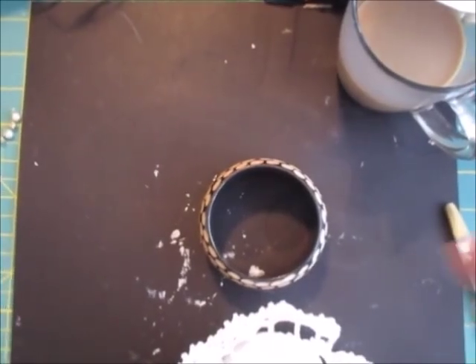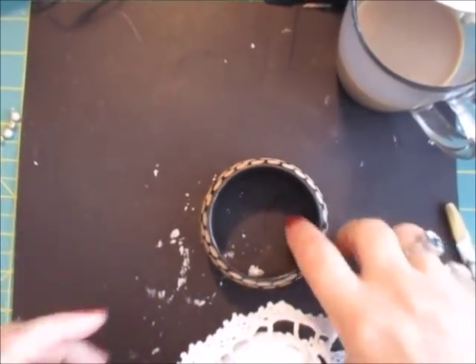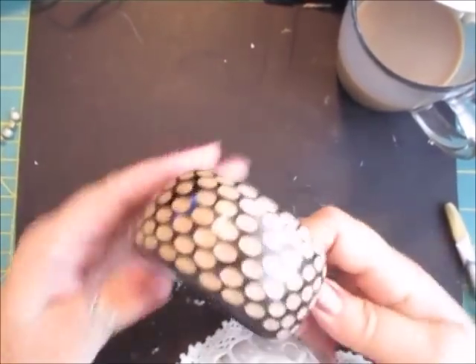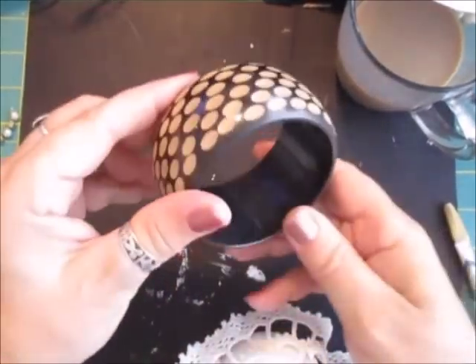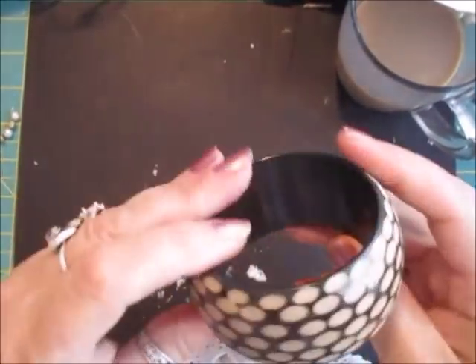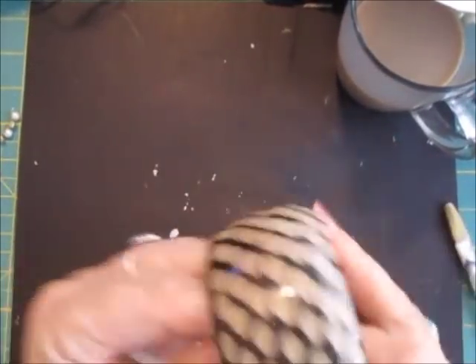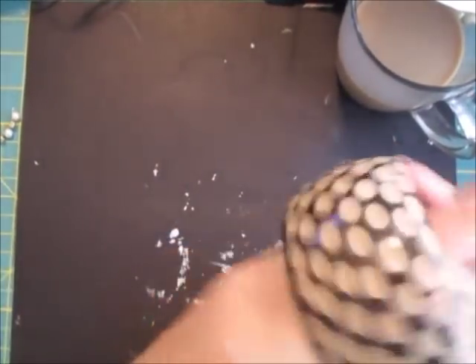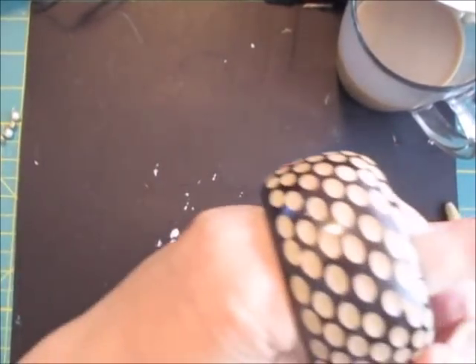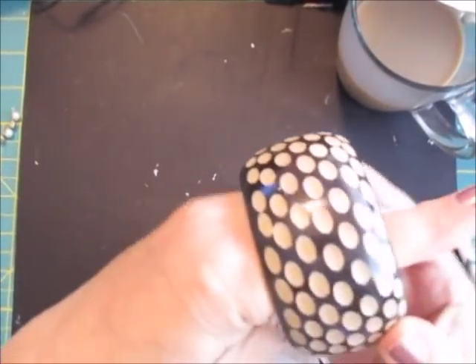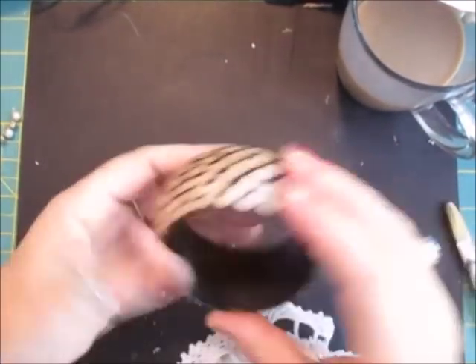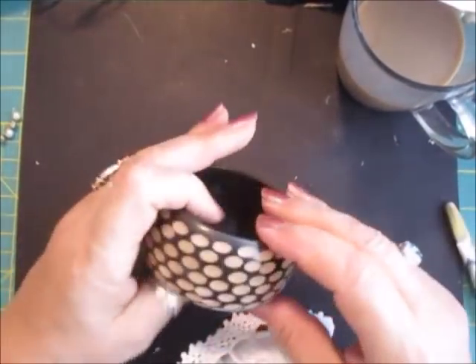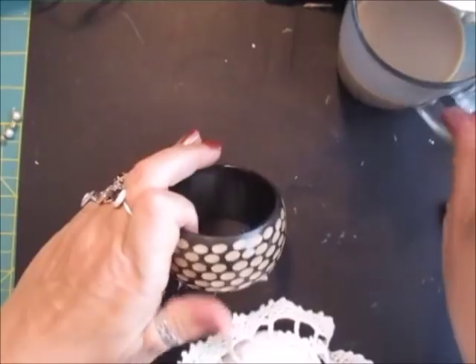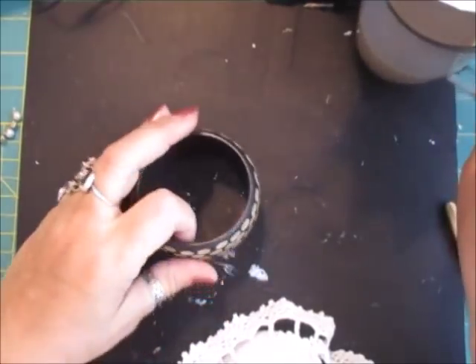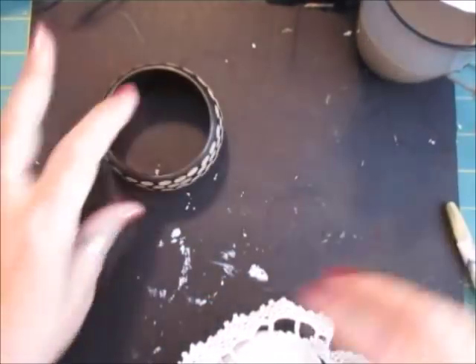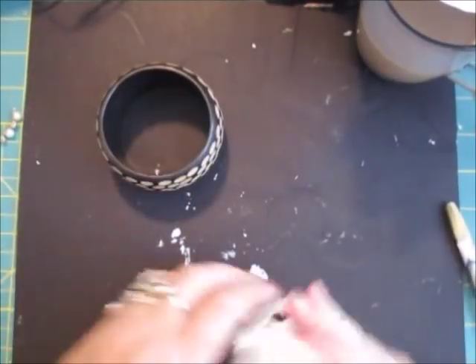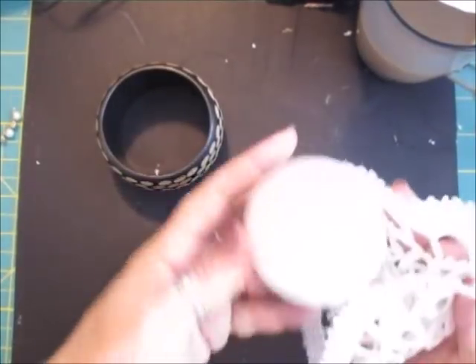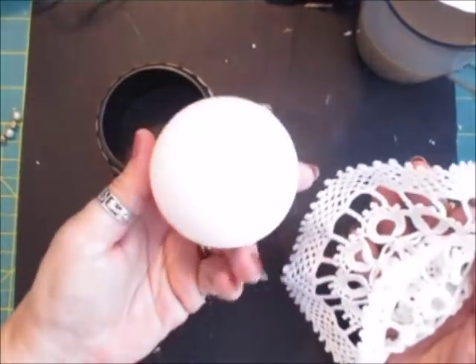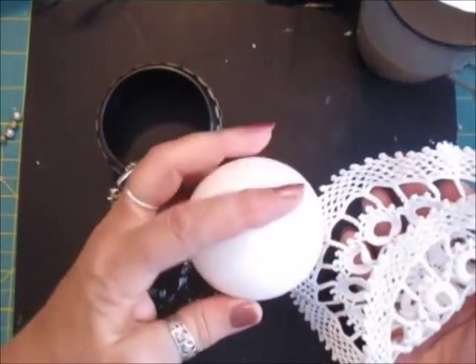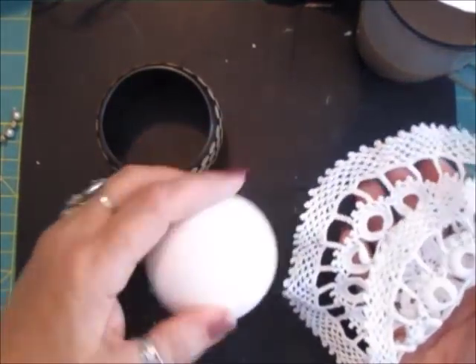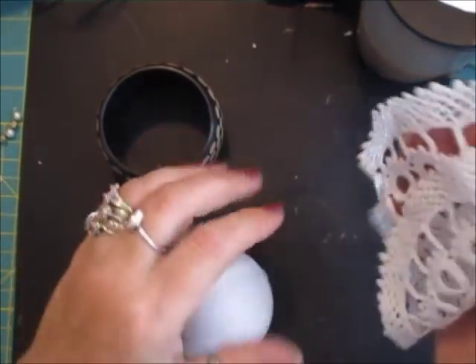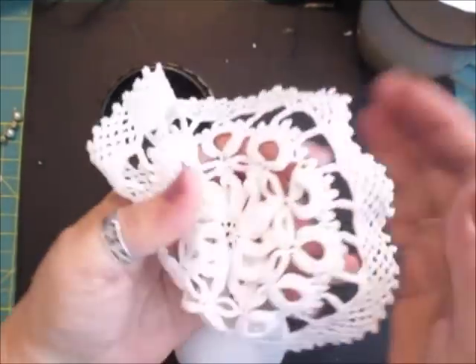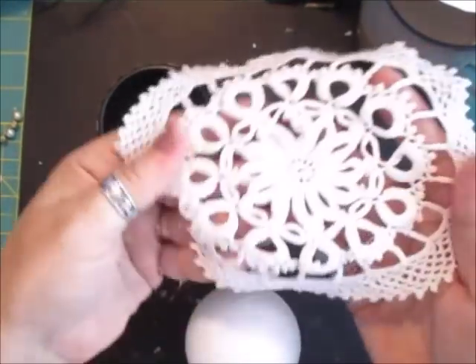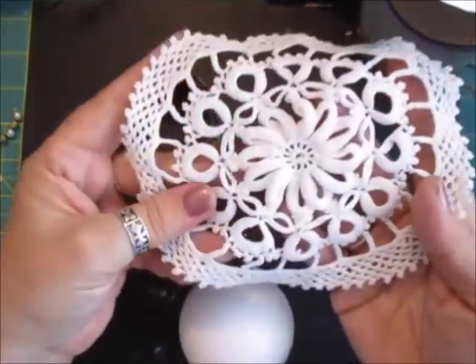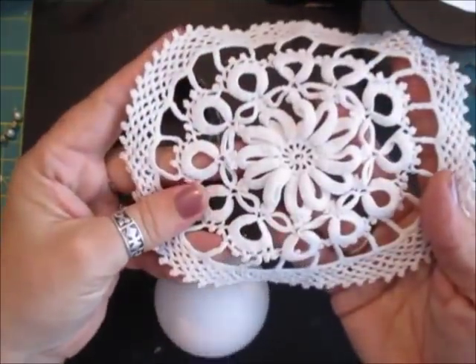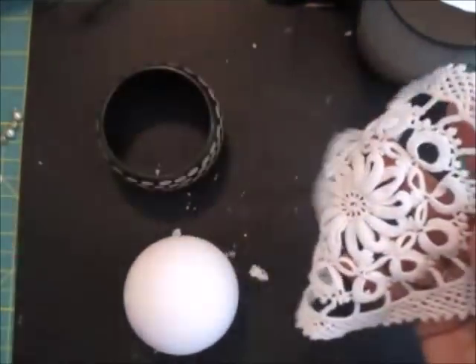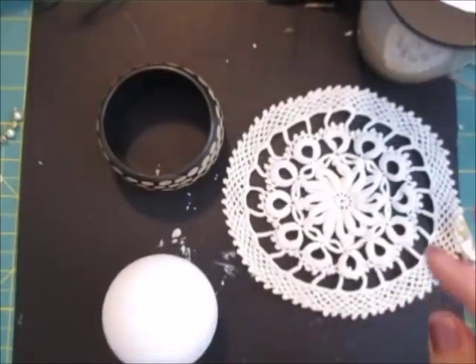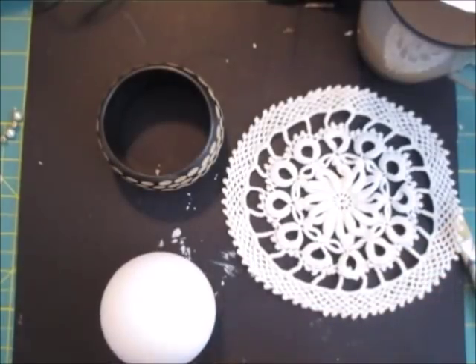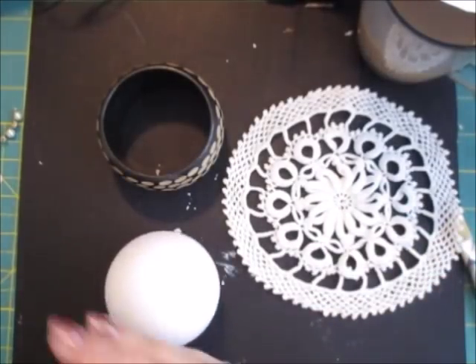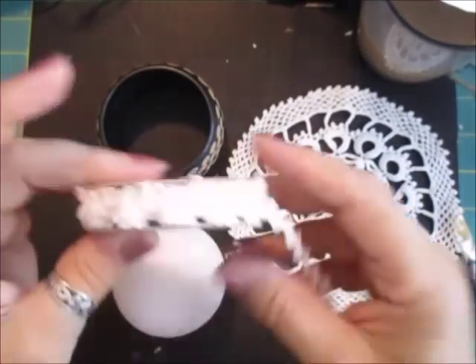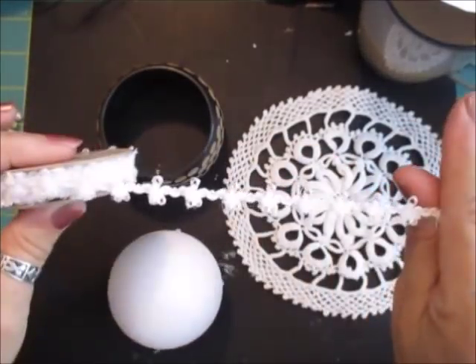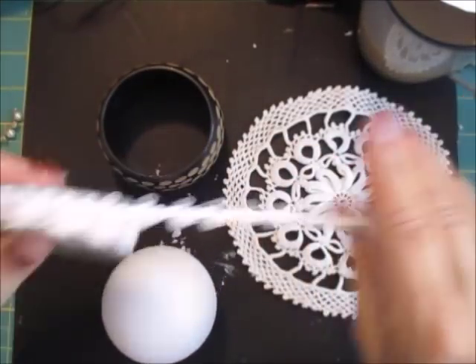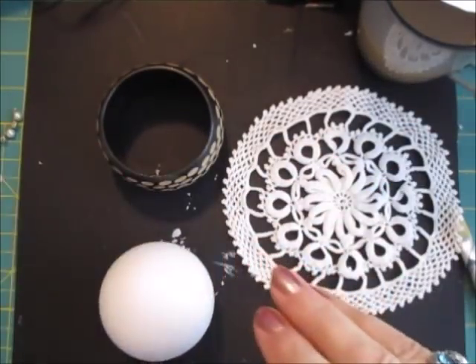Hi everyone! As you can see, I've got this old bangle that I picked up — I think I paid about 20p at a car boot. I've got a polystyrene ball, a doily — a fancy doily — and some trim.